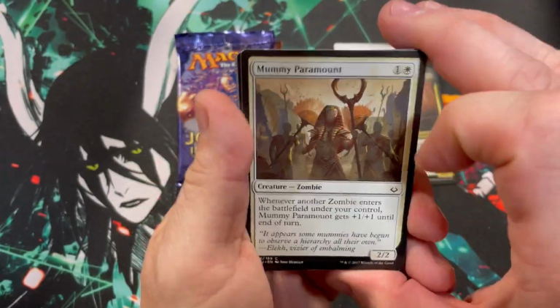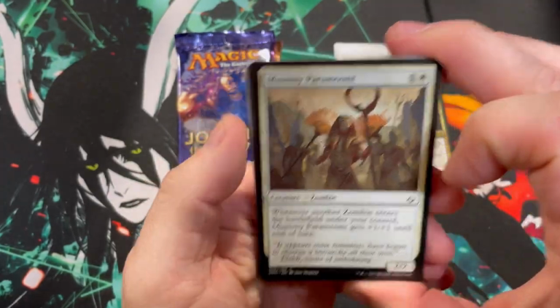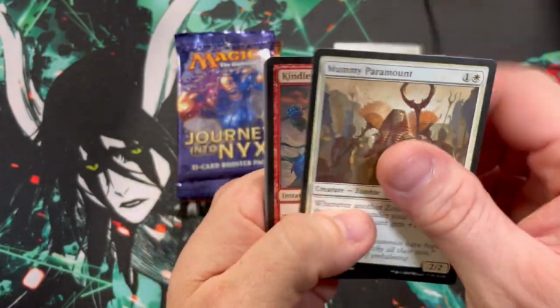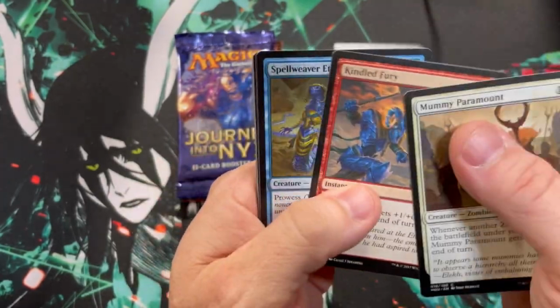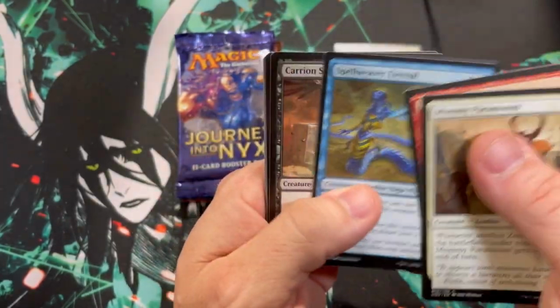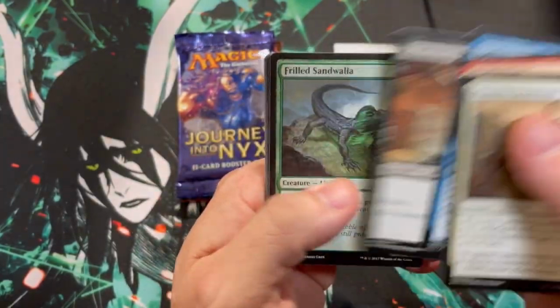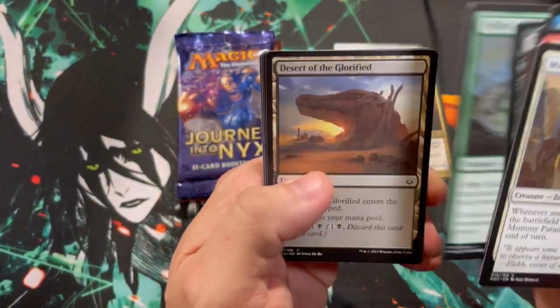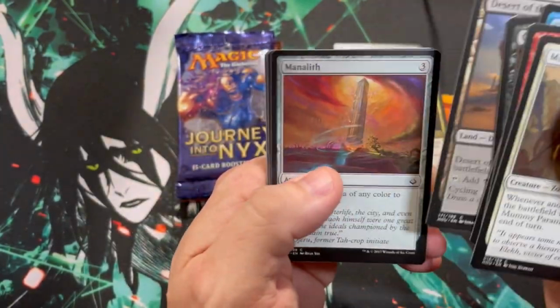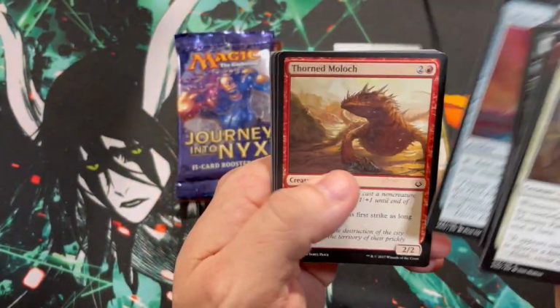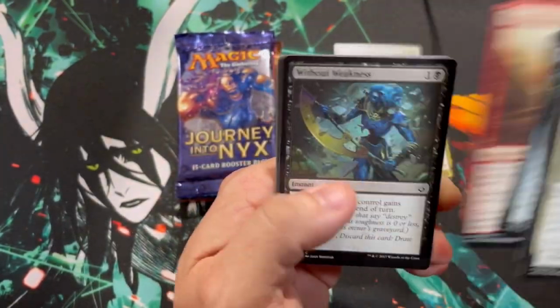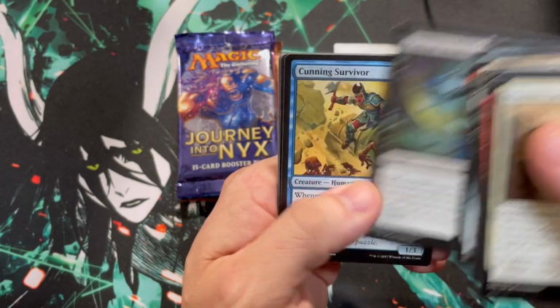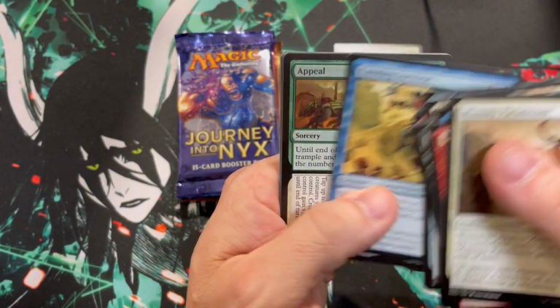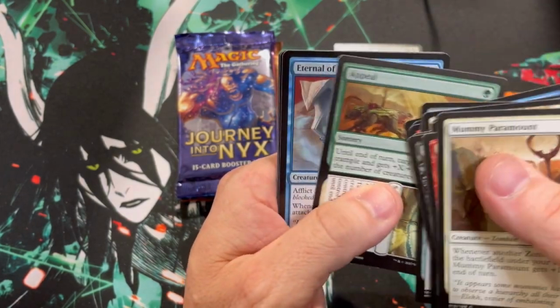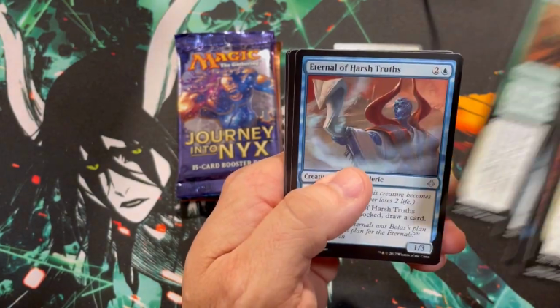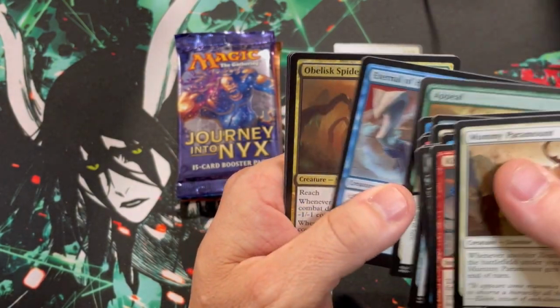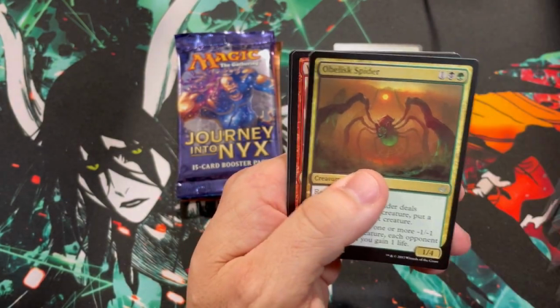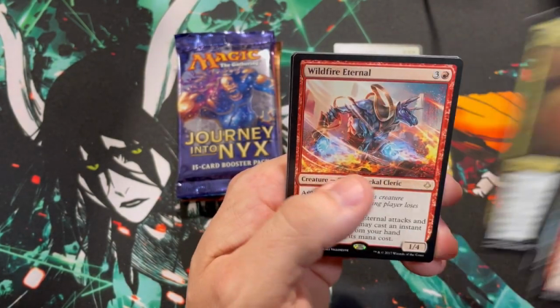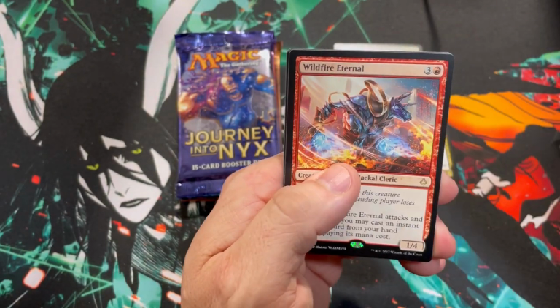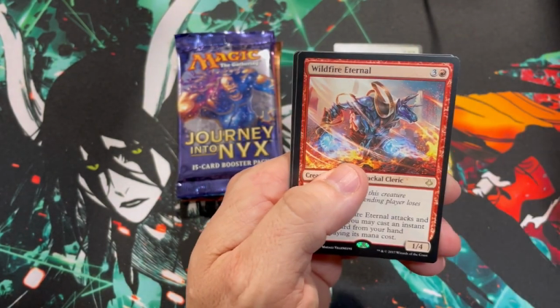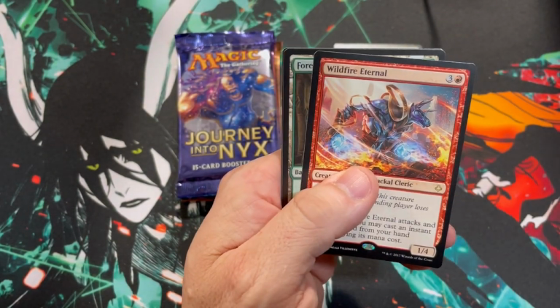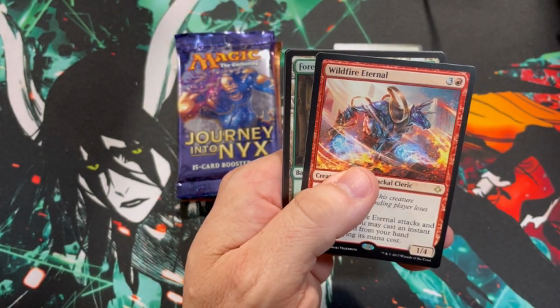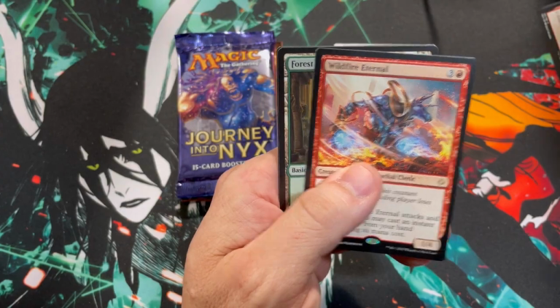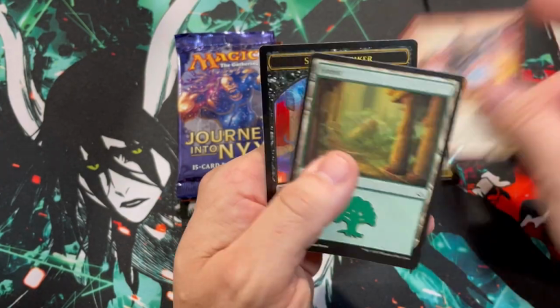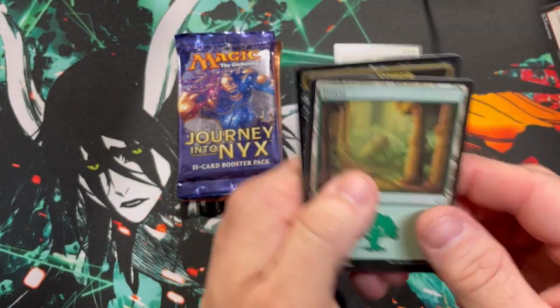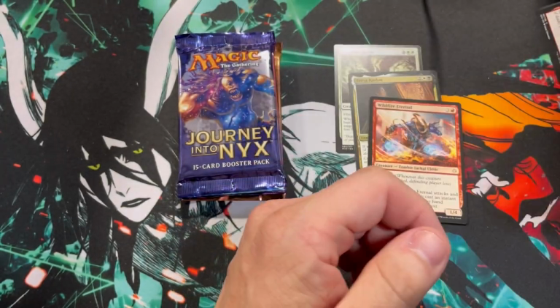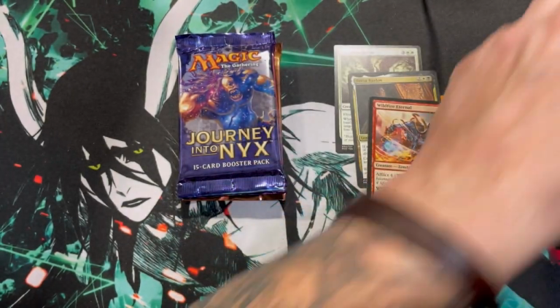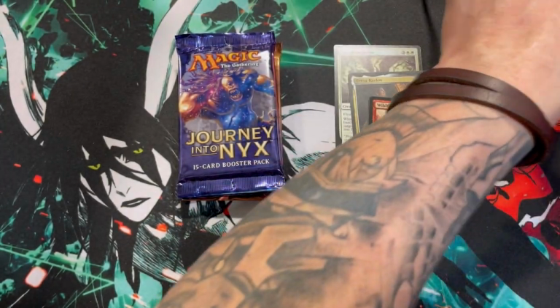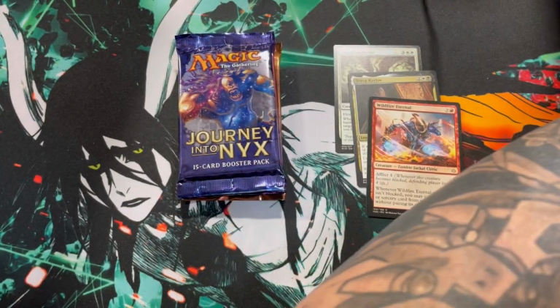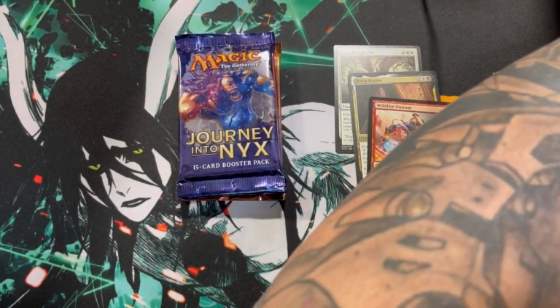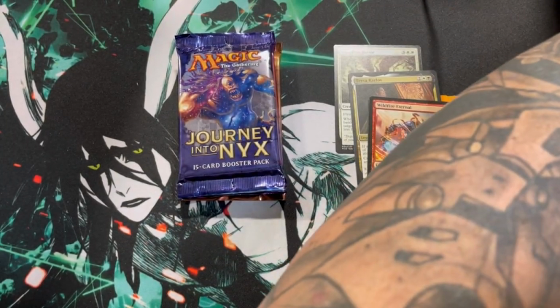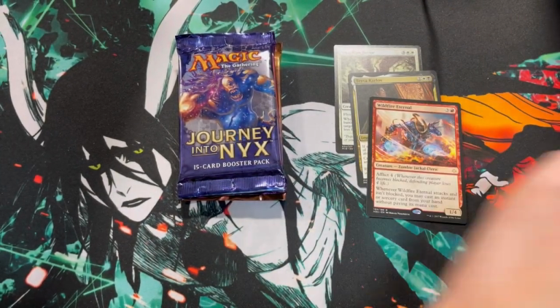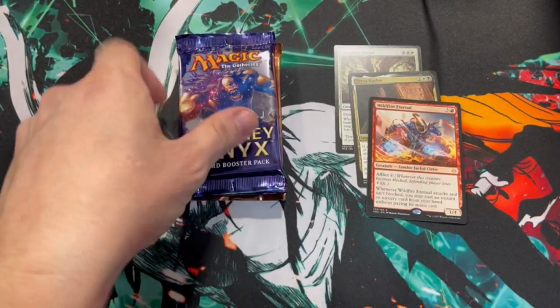Hour of Devastation — devastate your wallet. Appeal, Spider, Wildfire Eternal, nothing shiny. That looks like a Yu-Gi-Oh card in the back. Moving on.